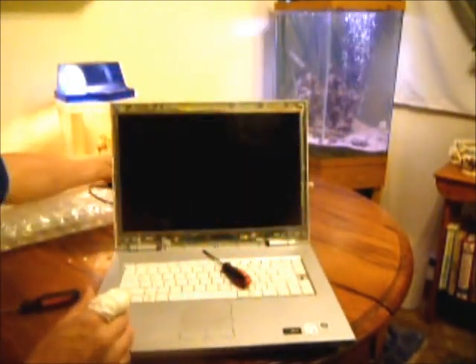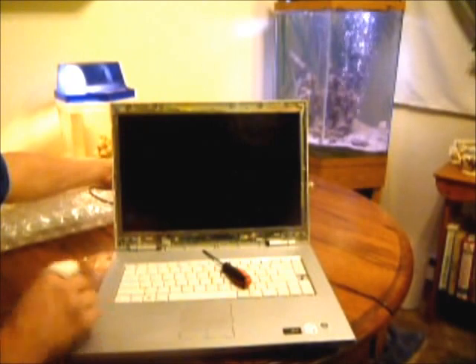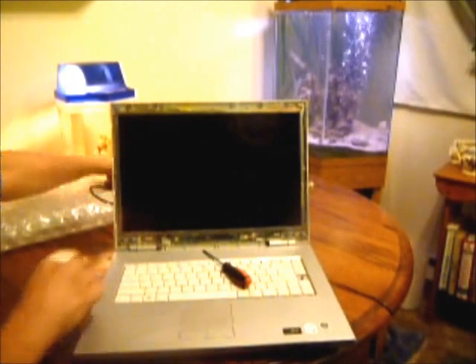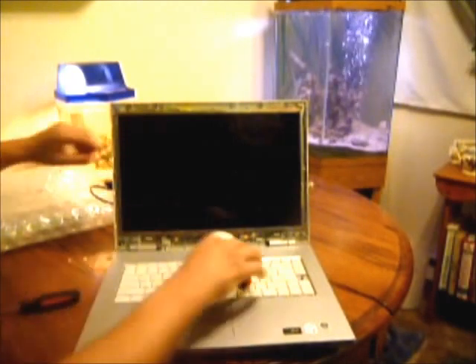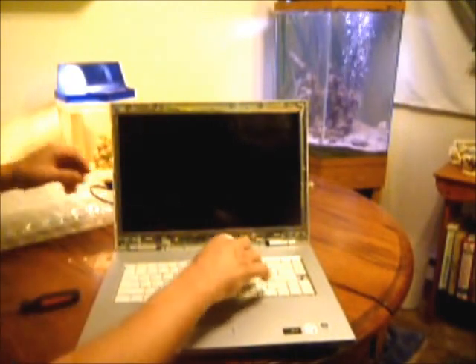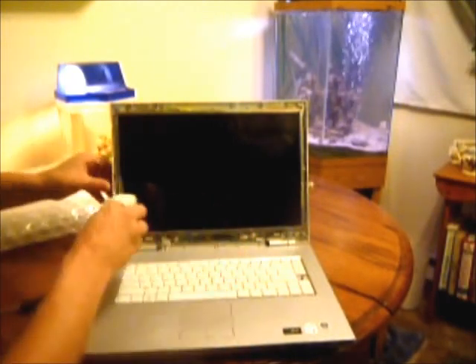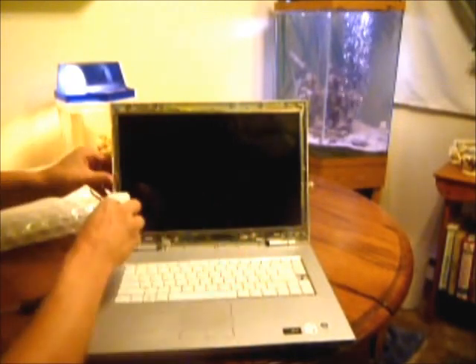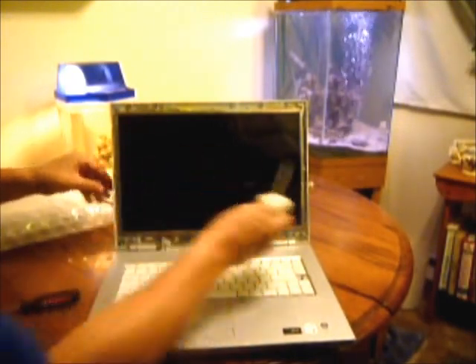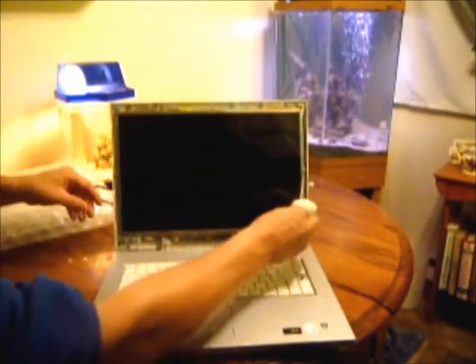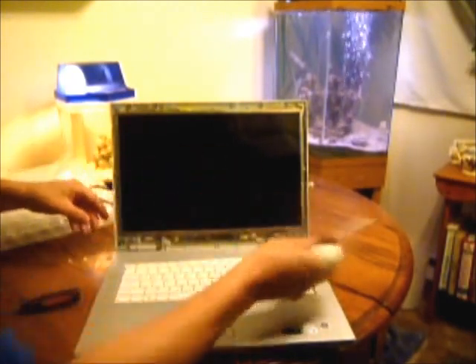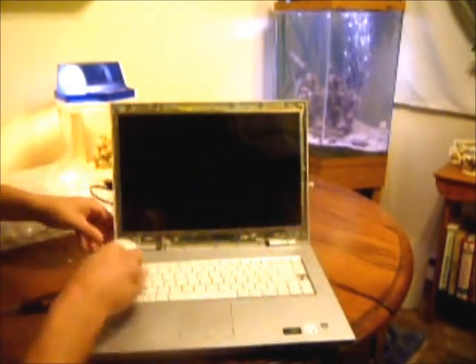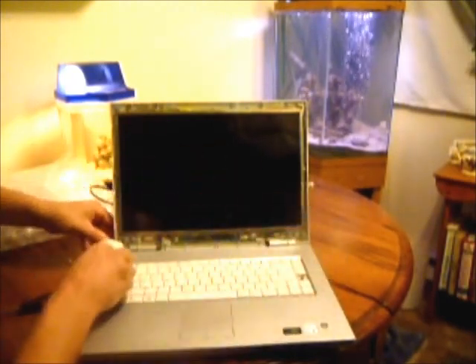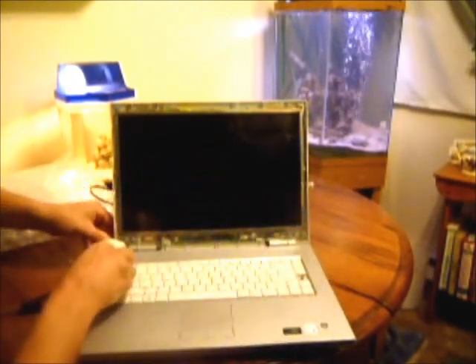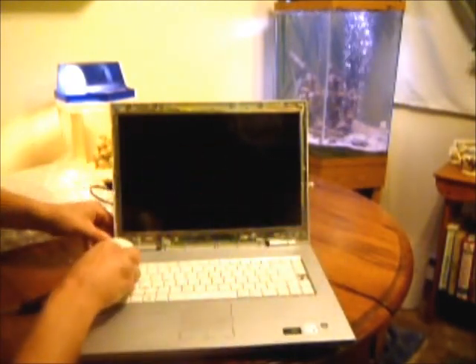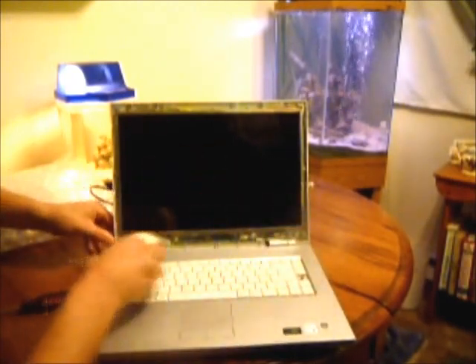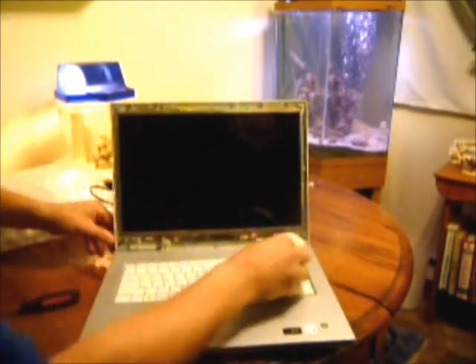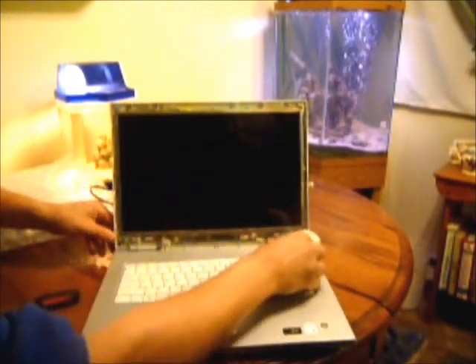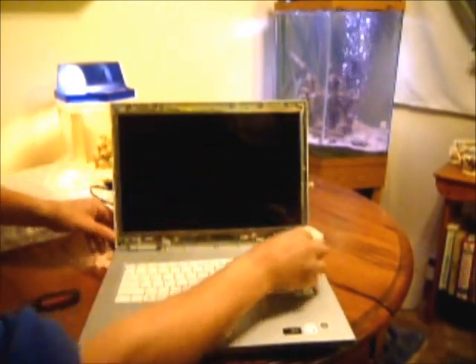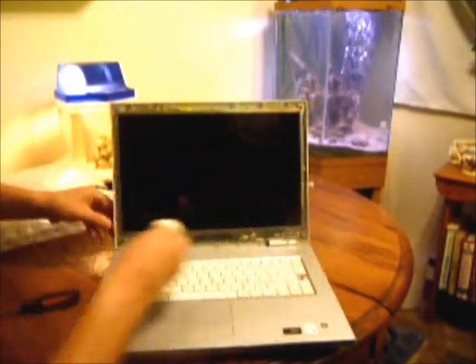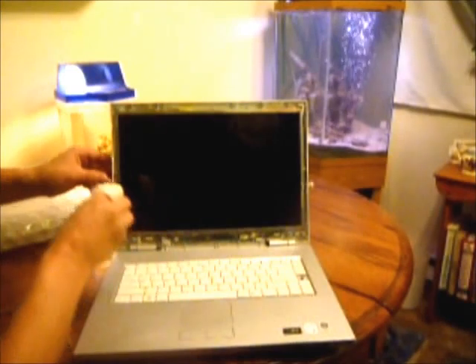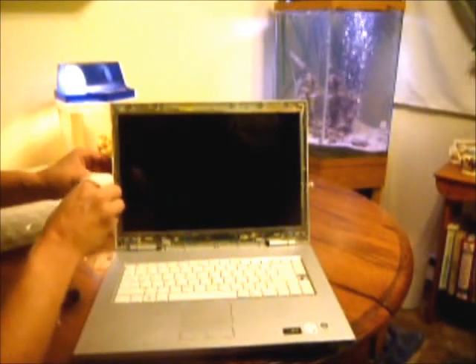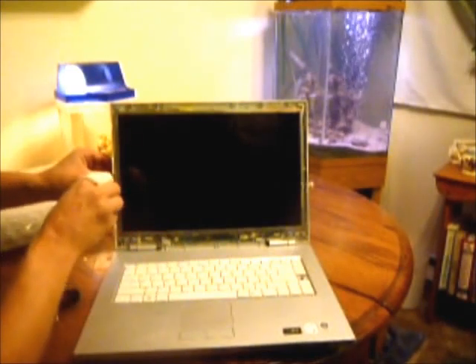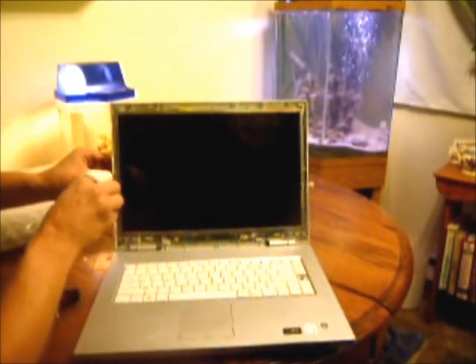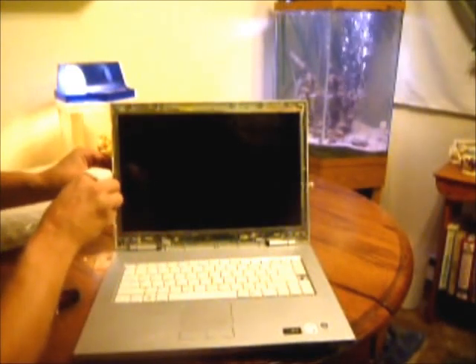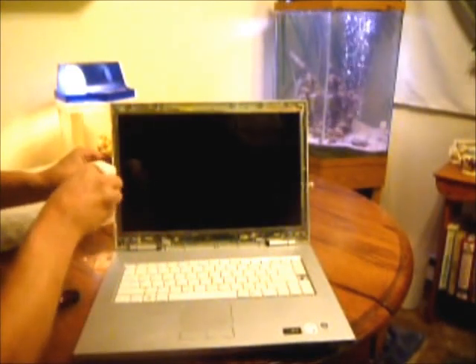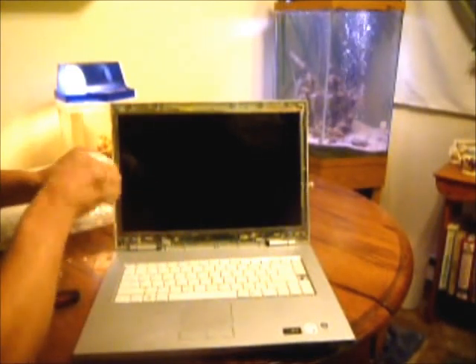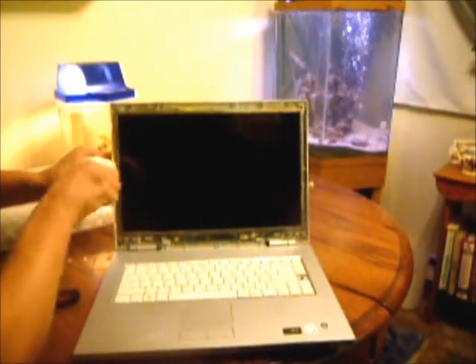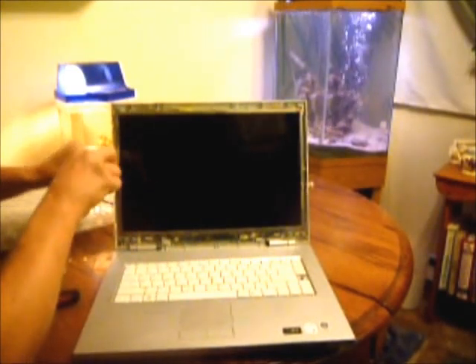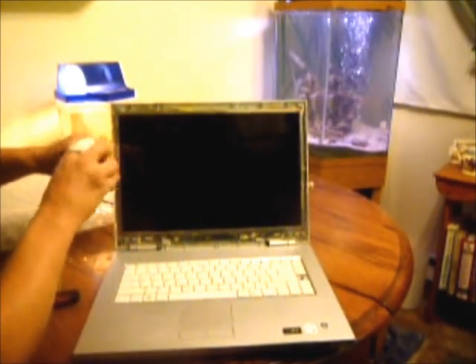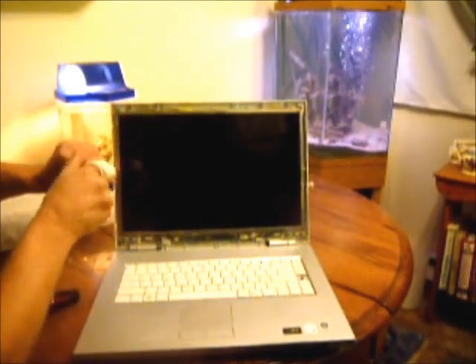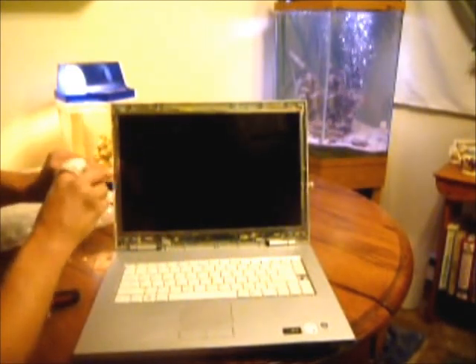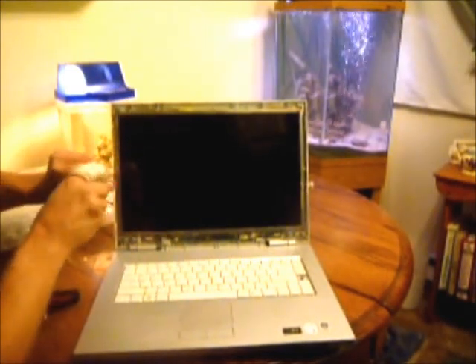Once you have that removed, you have two screws on each side — two screws on each side of the bottom corners. So we remove those.